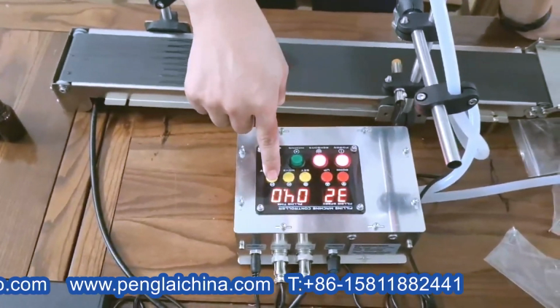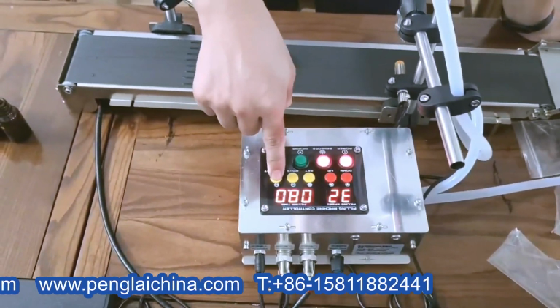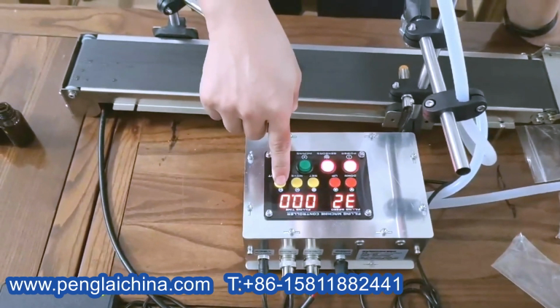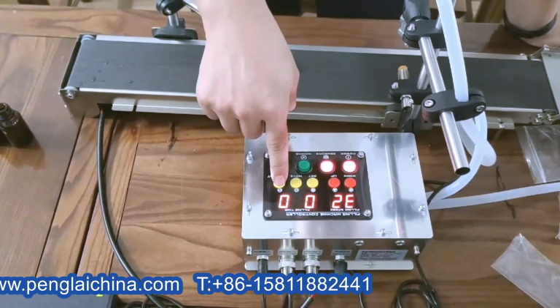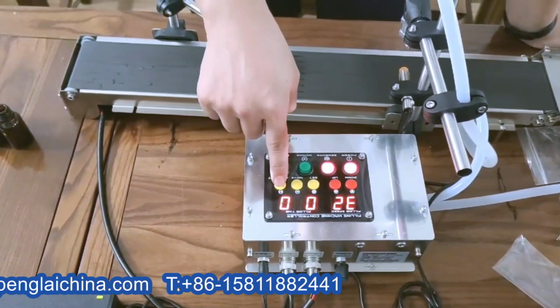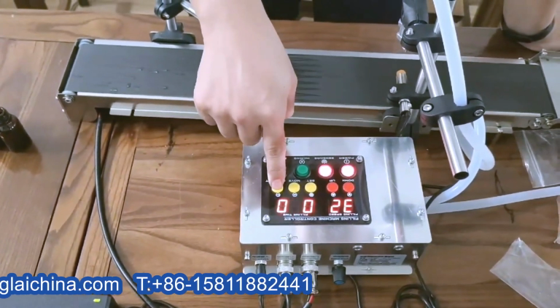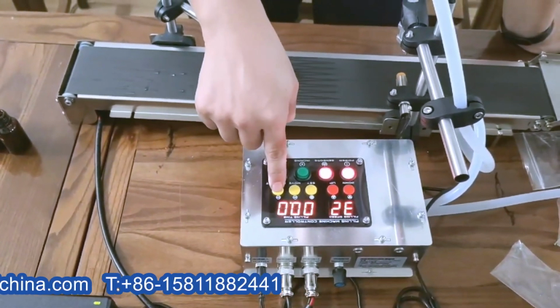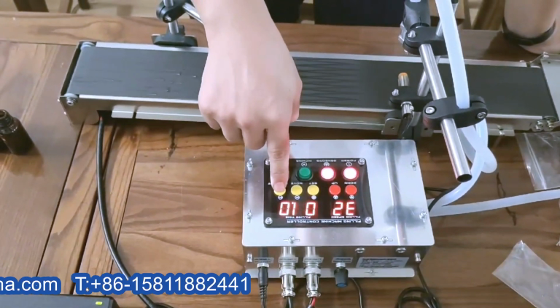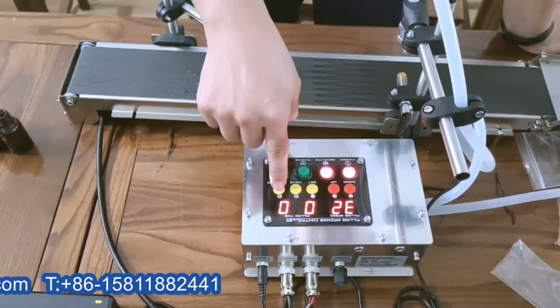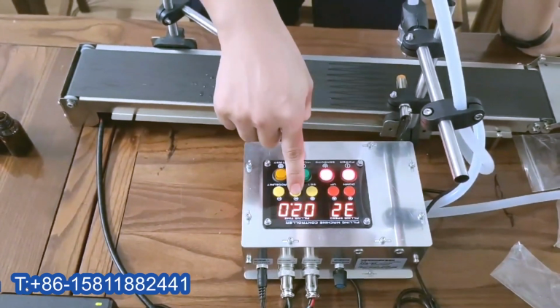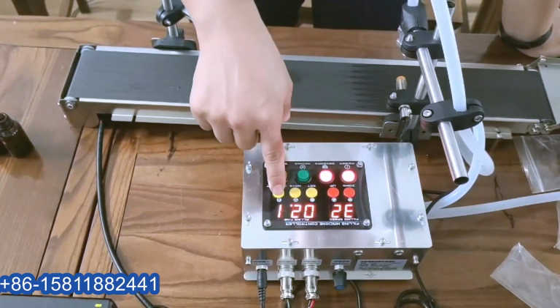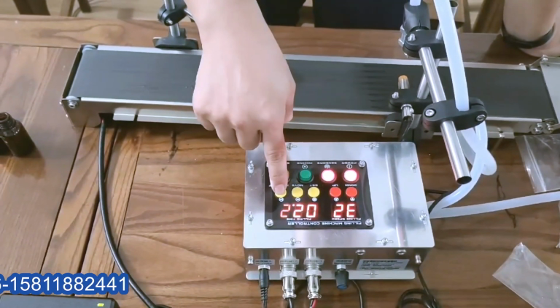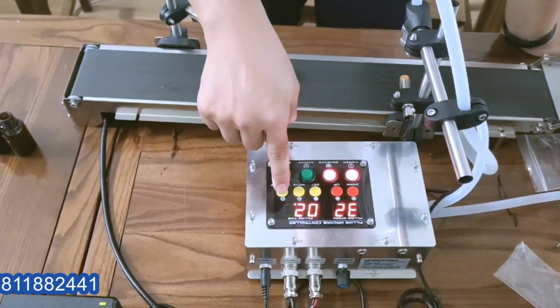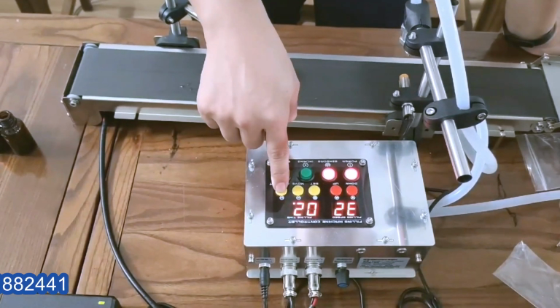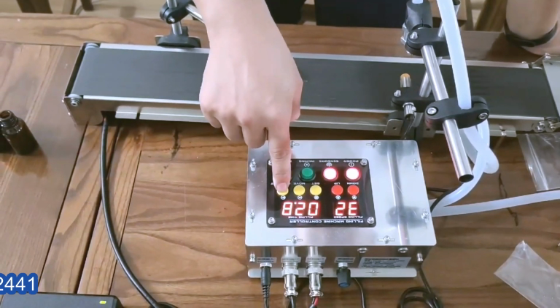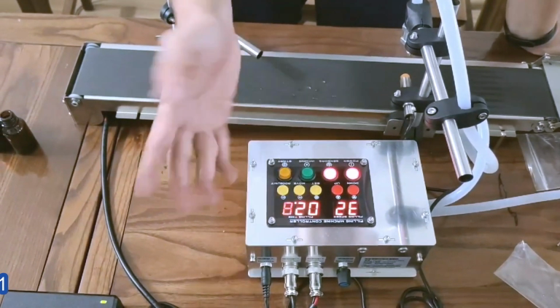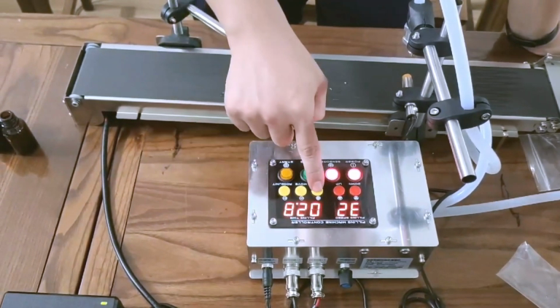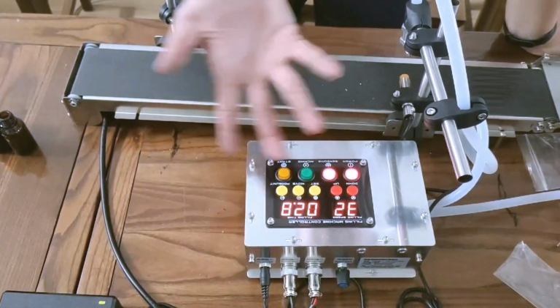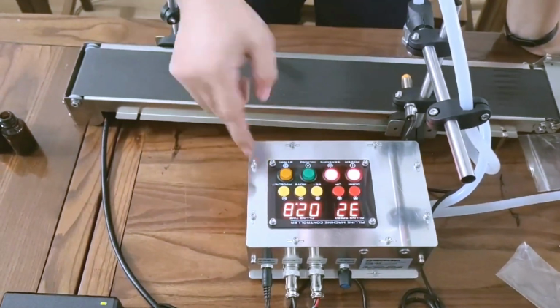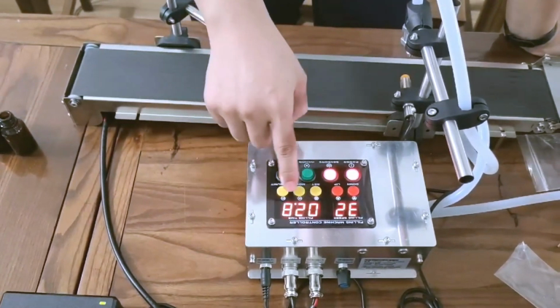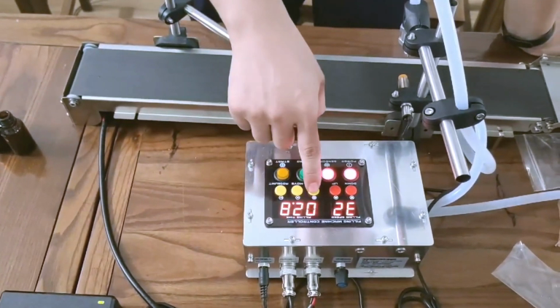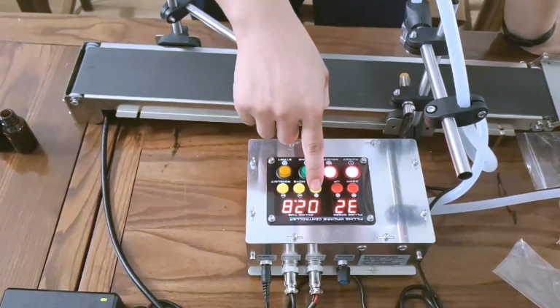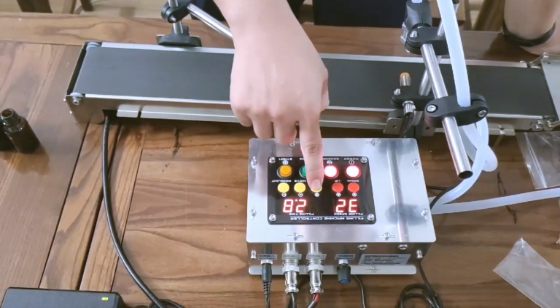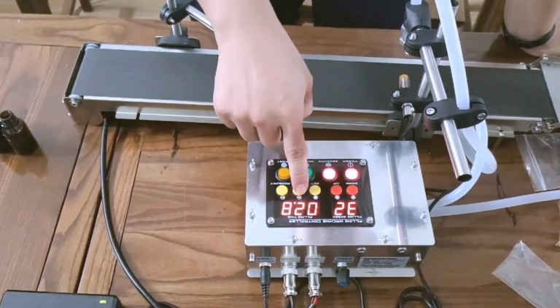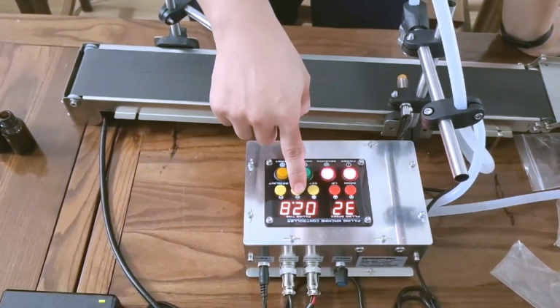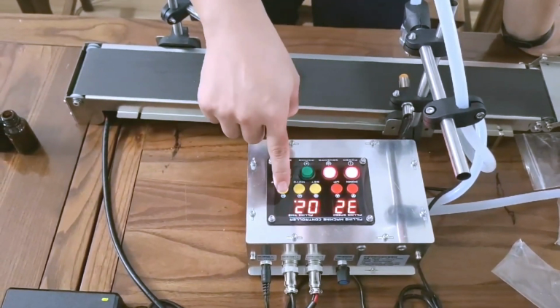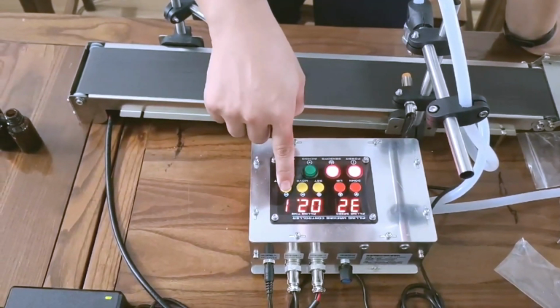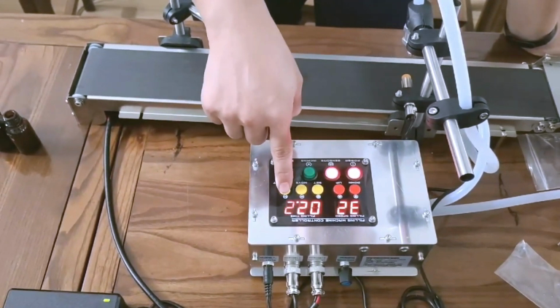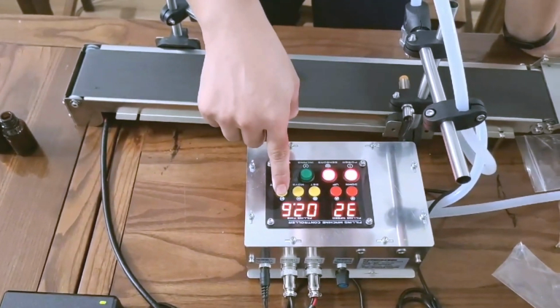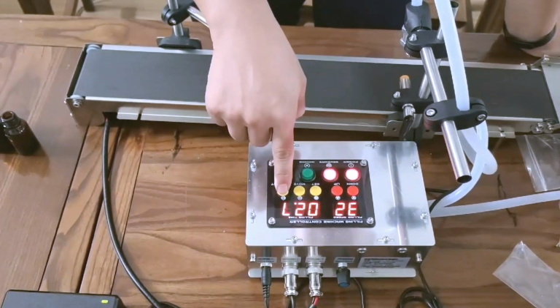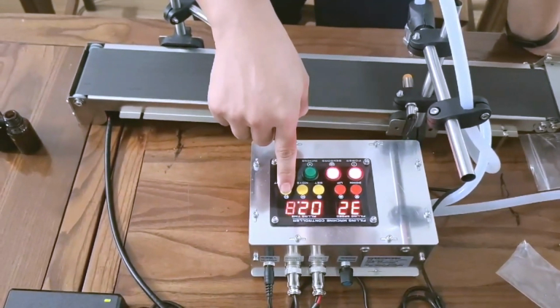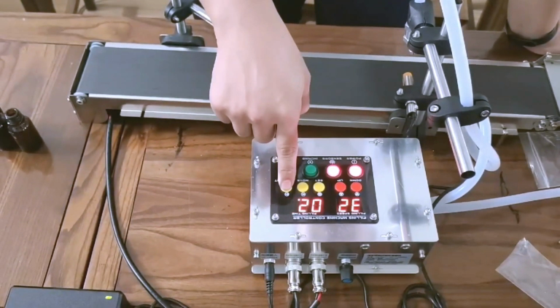You can increase the time like this. To confirm the time after setting, just press it and it will be set.